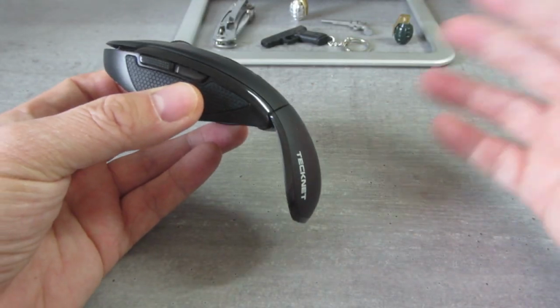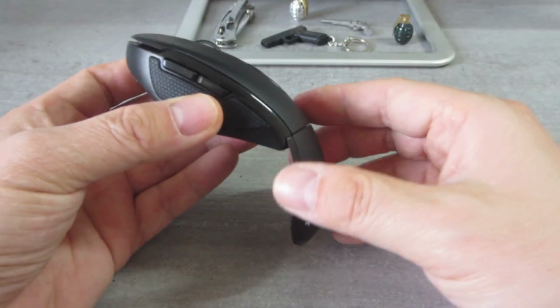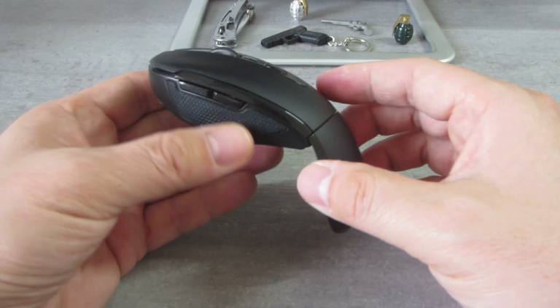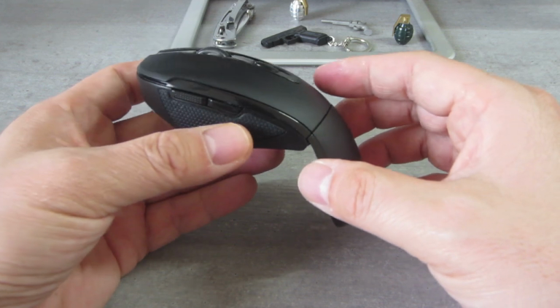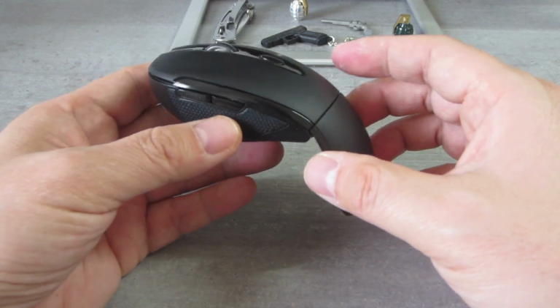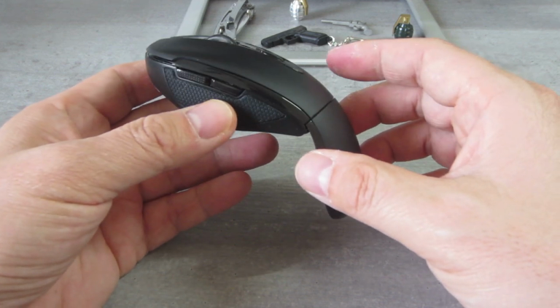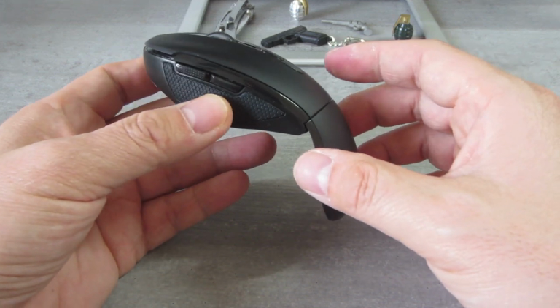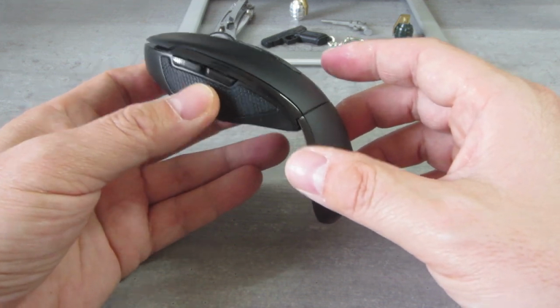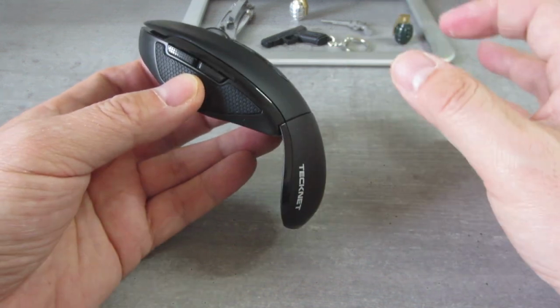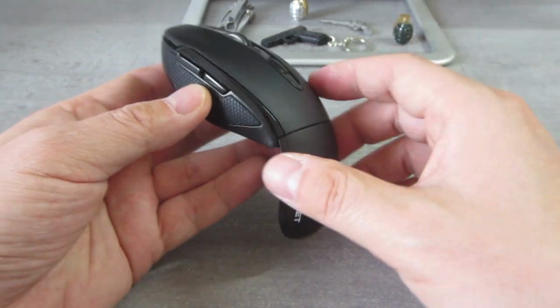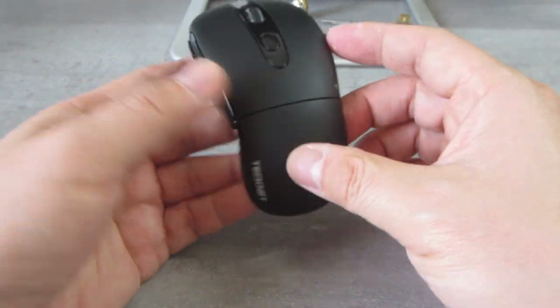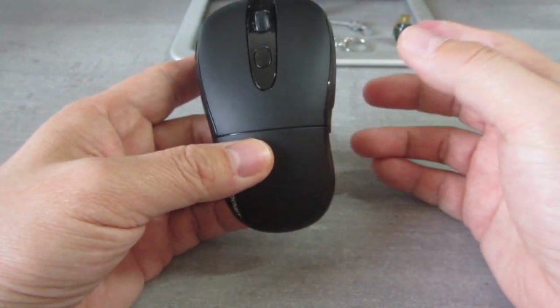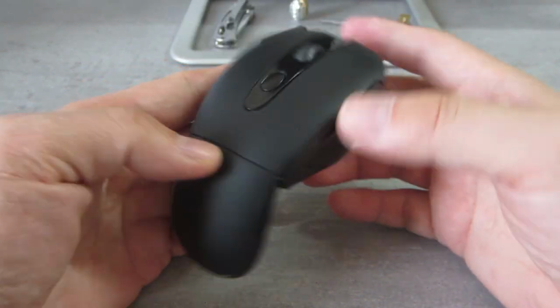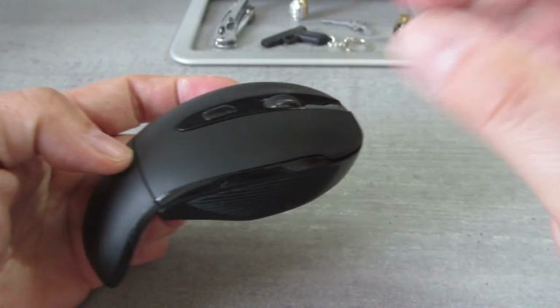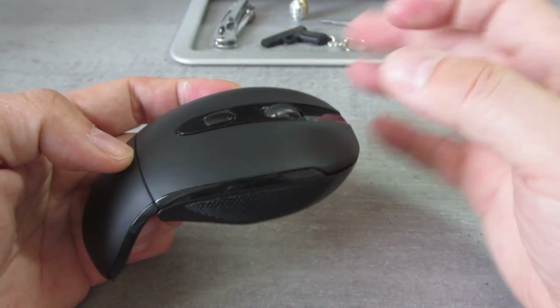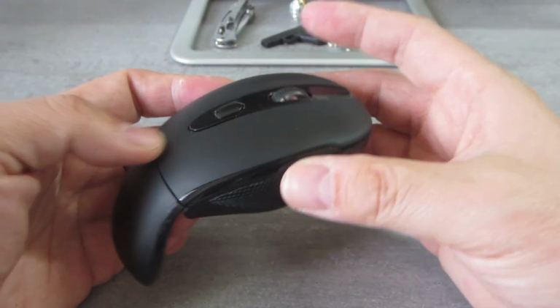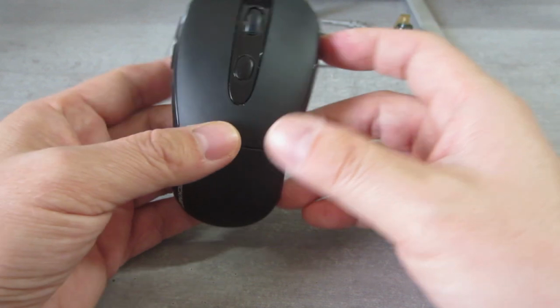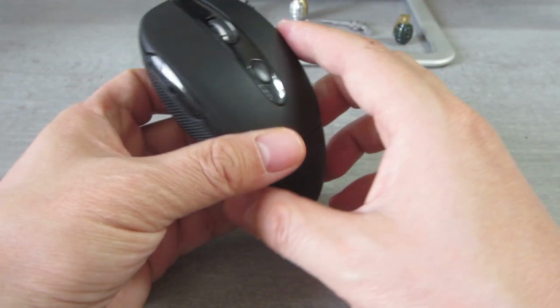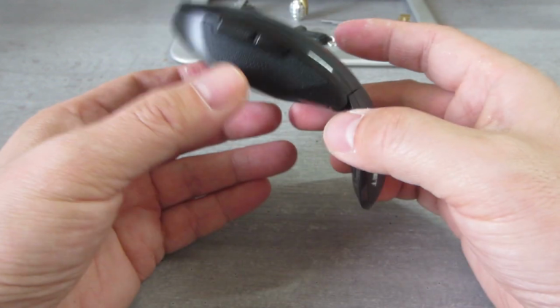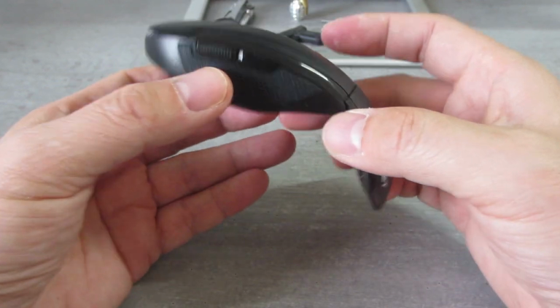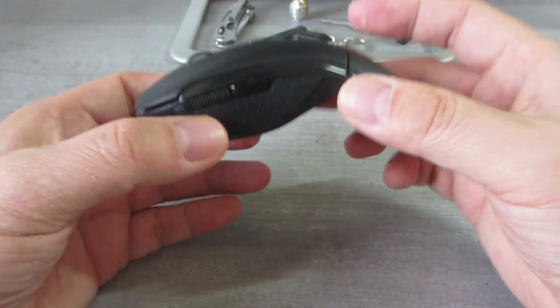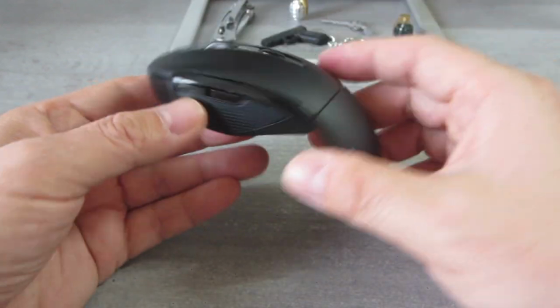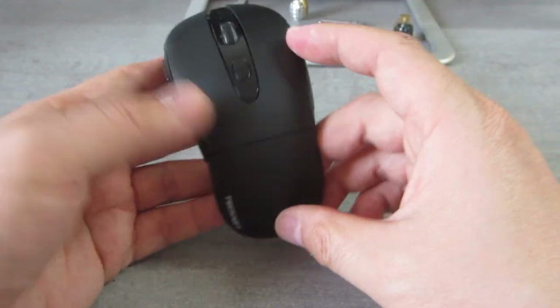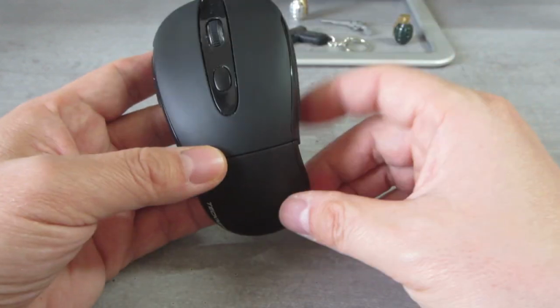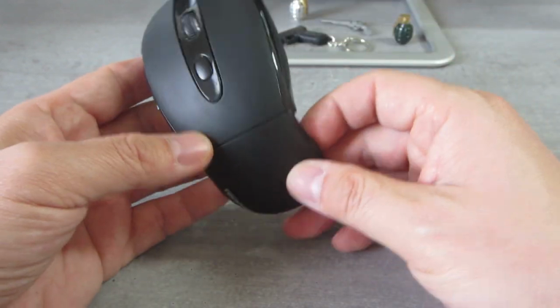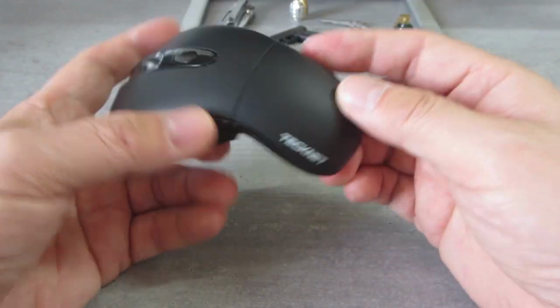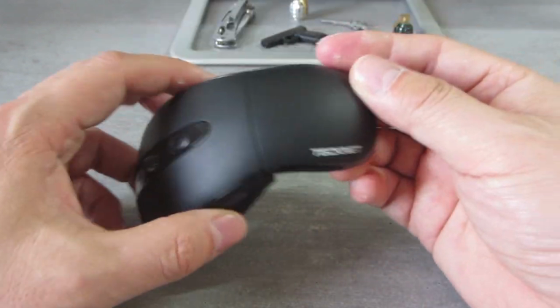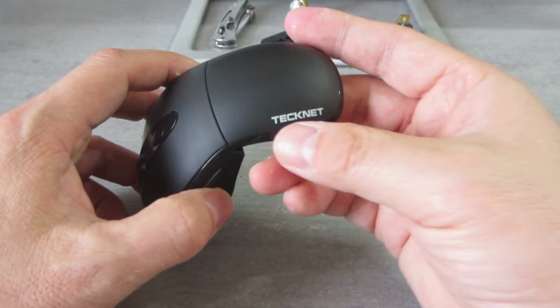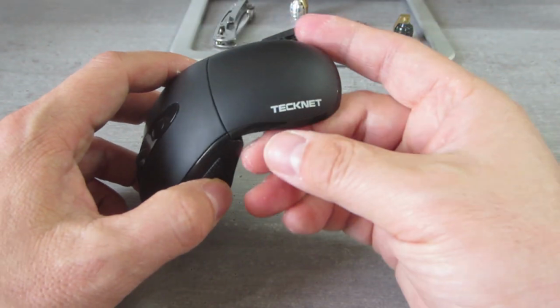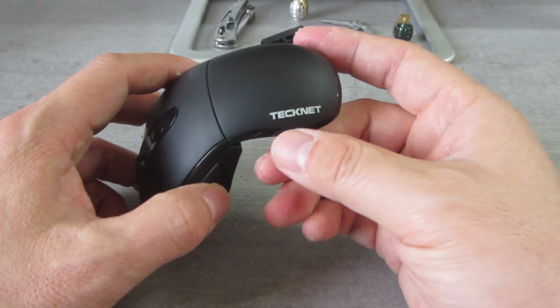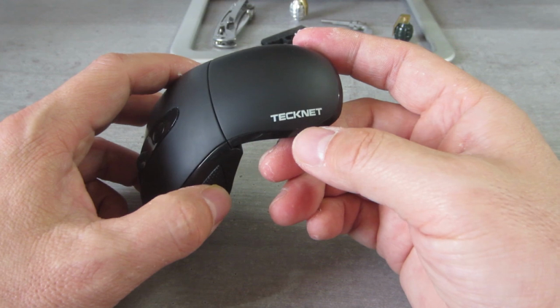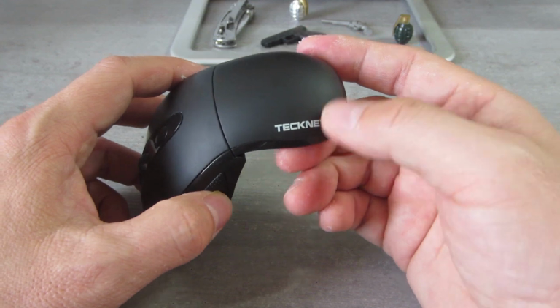If you're looking for a reliable, good quality, good value PC mouse, this is it. It's by a company called TechNet.